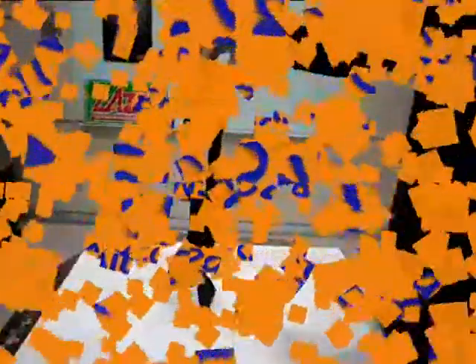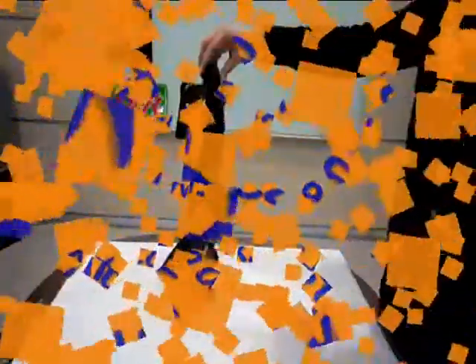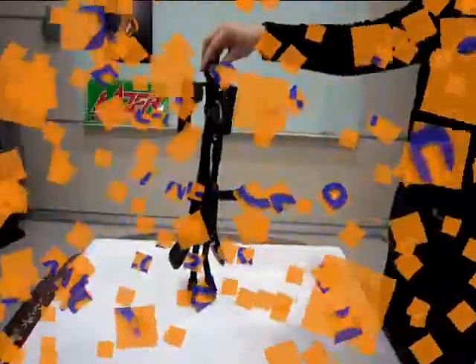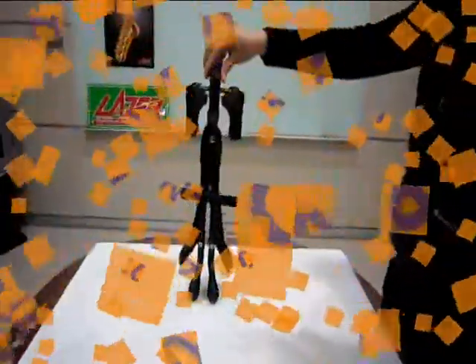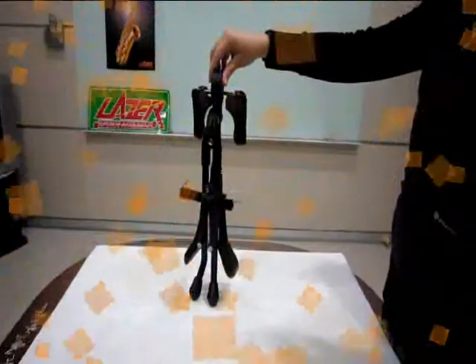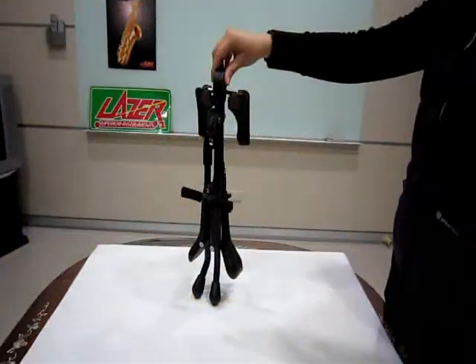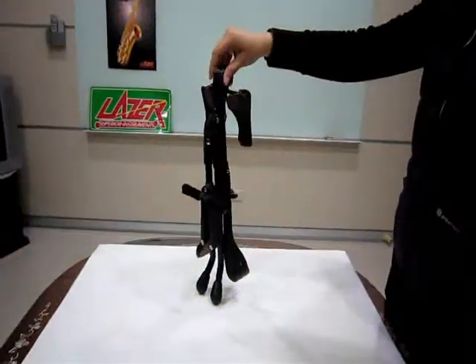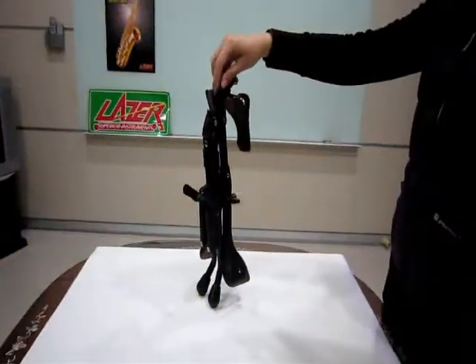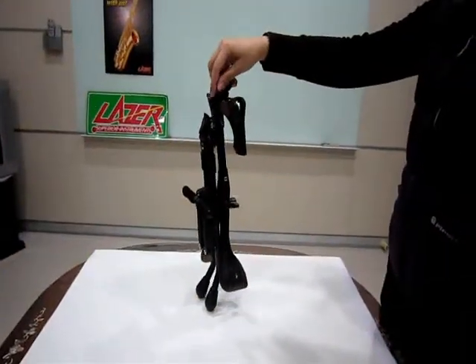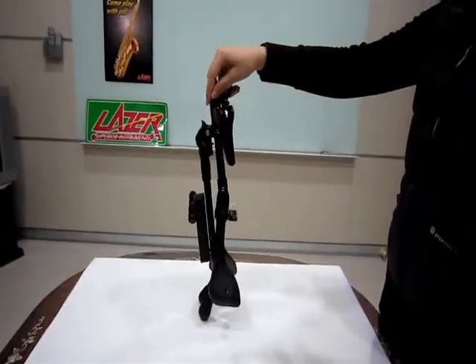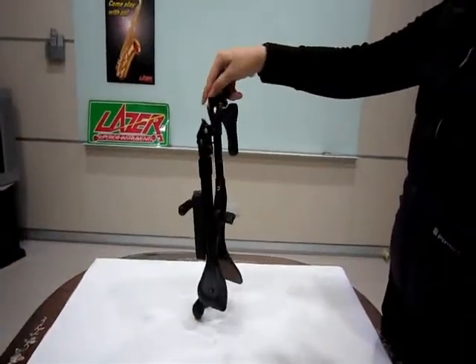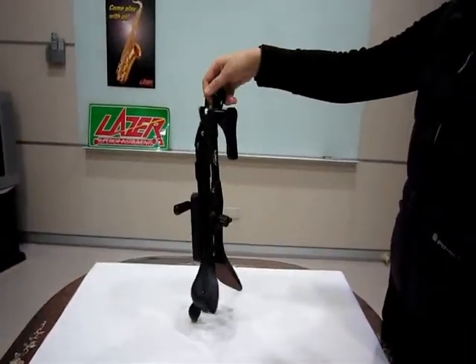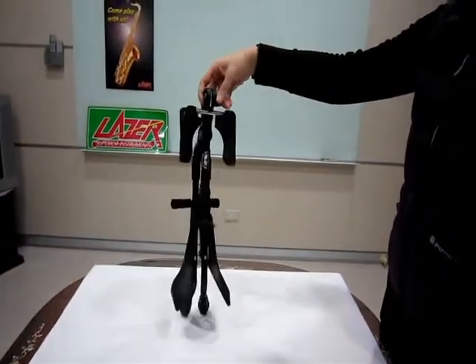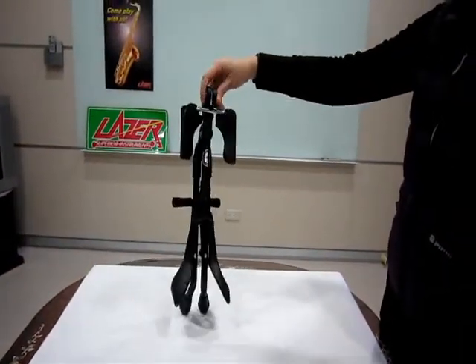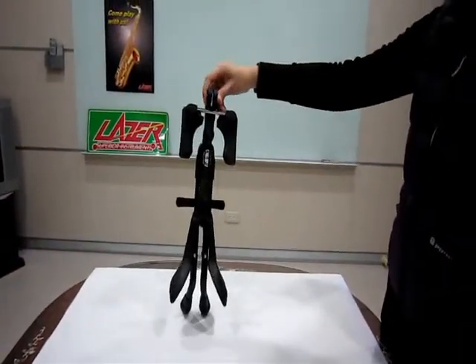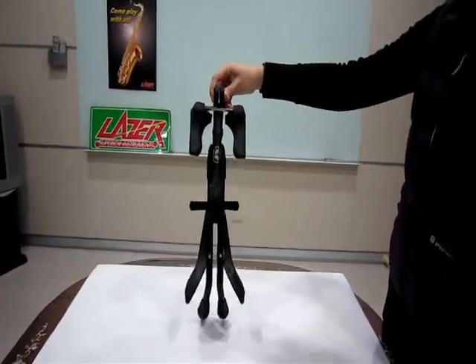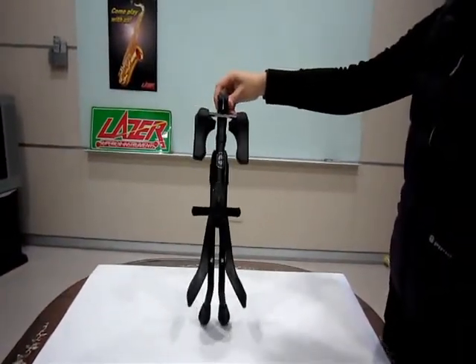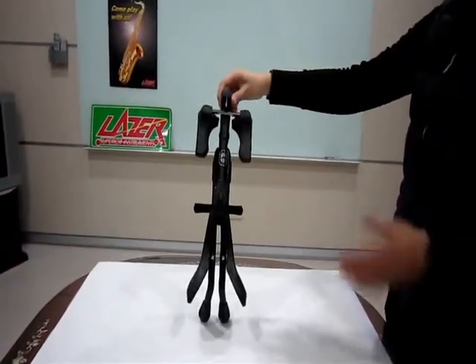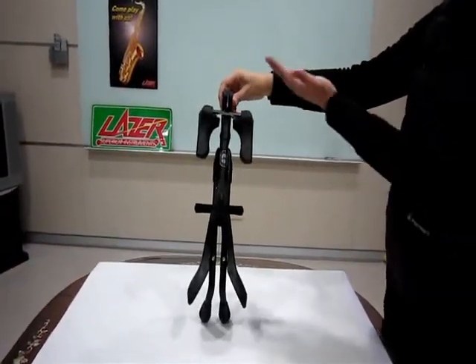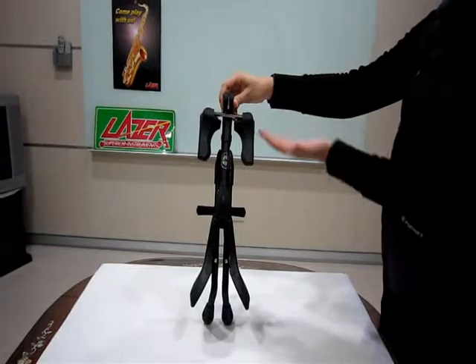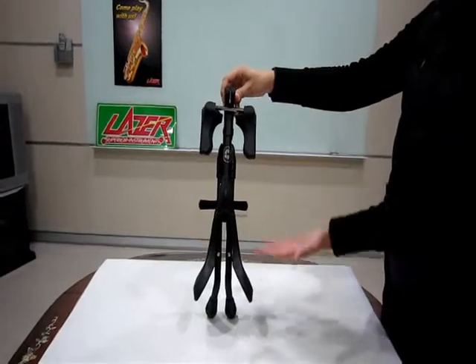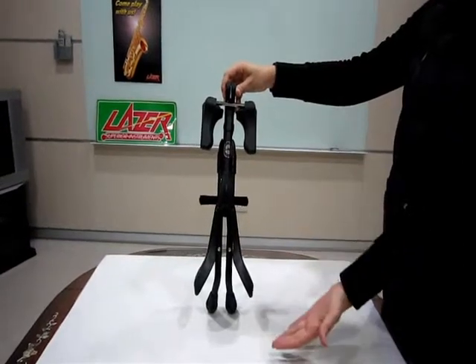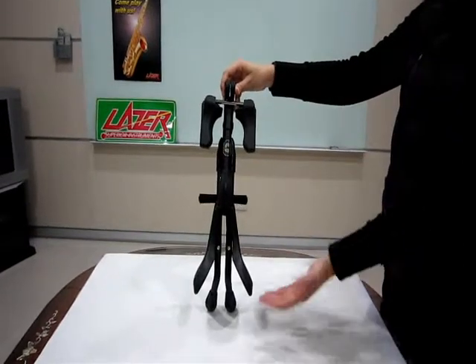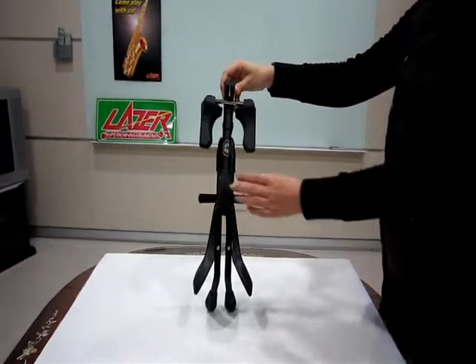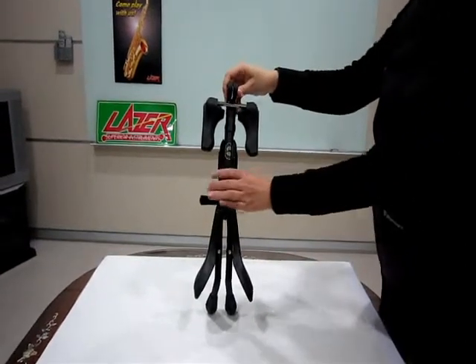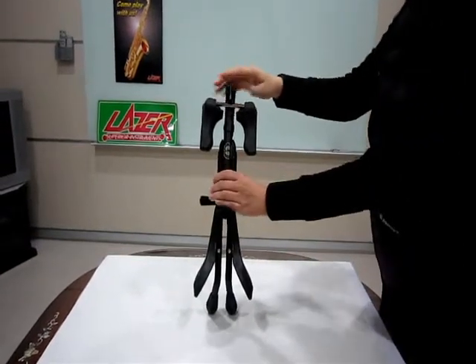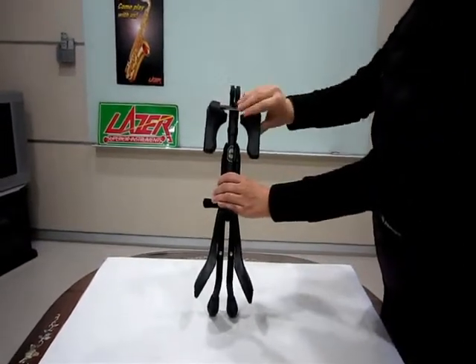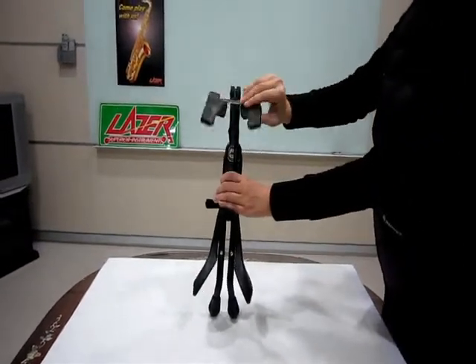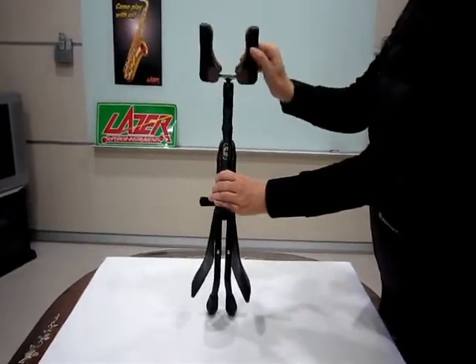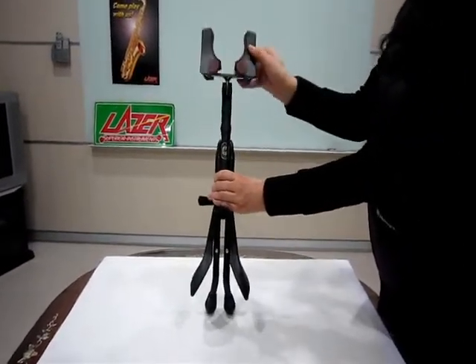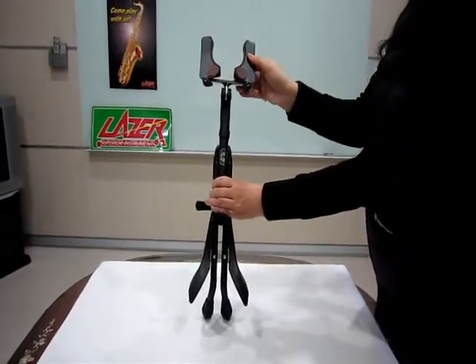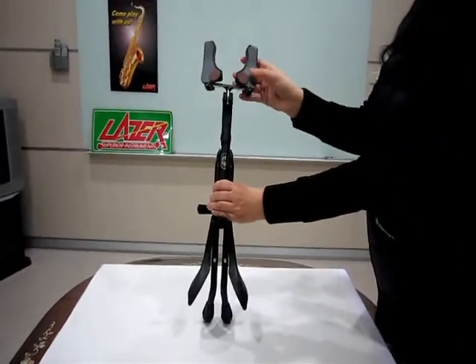It's our pleasure to introduce the laser wing instrument stand with several patterns, like foldable one-piece design and unique clamp function. We will explain later.